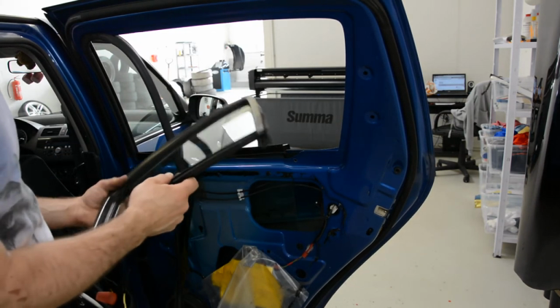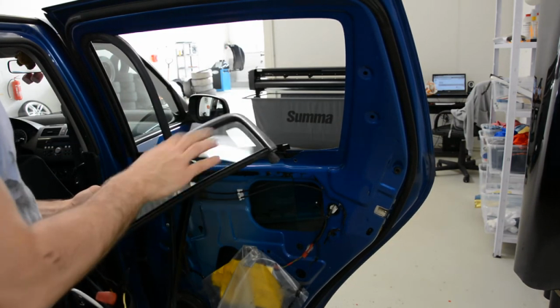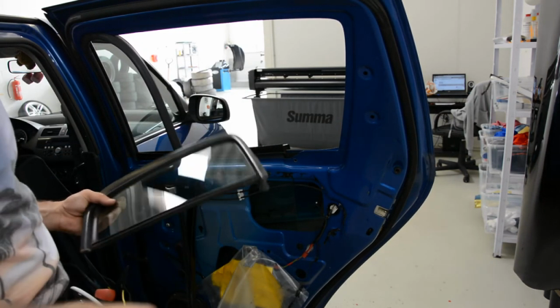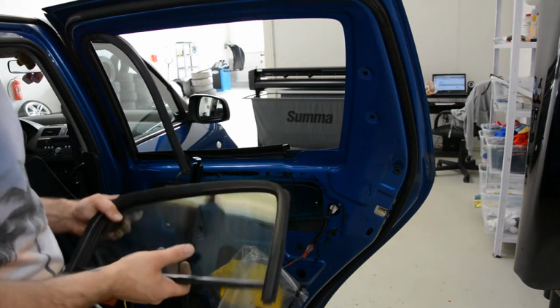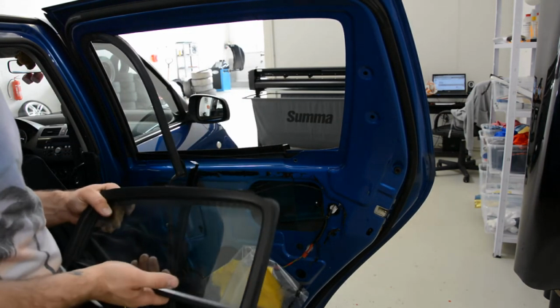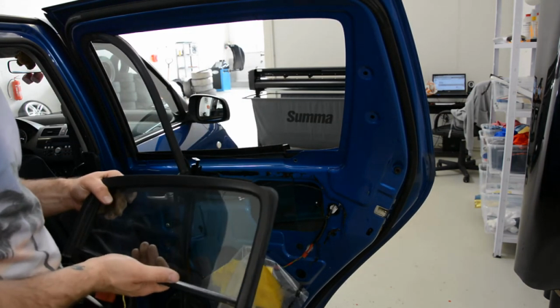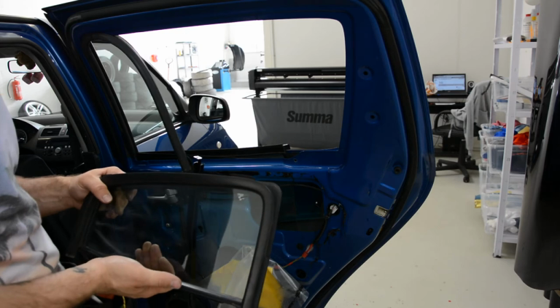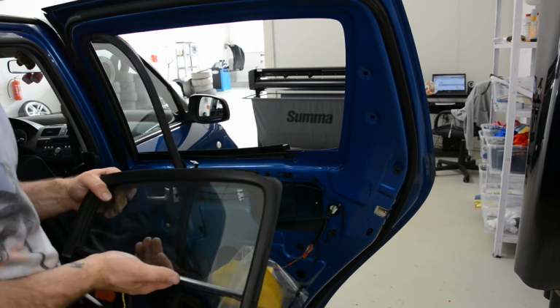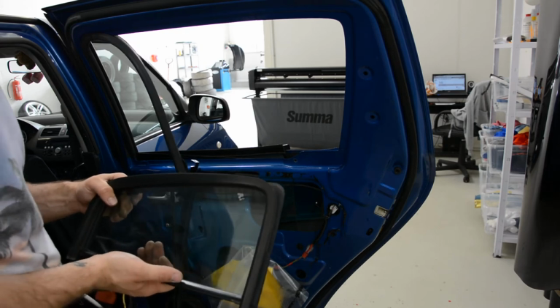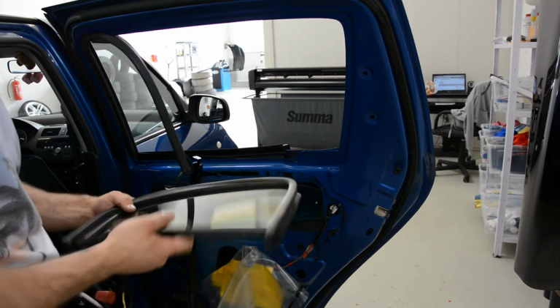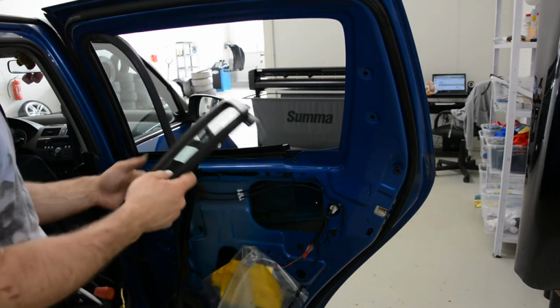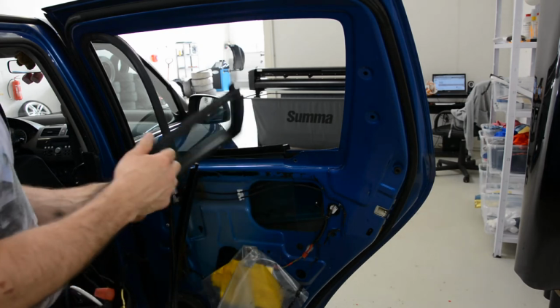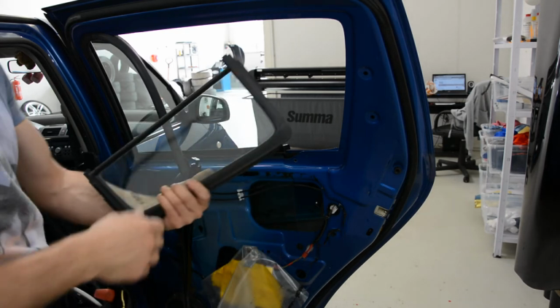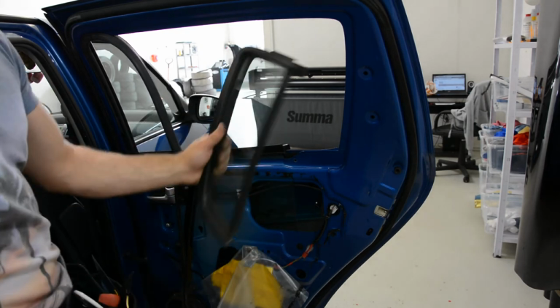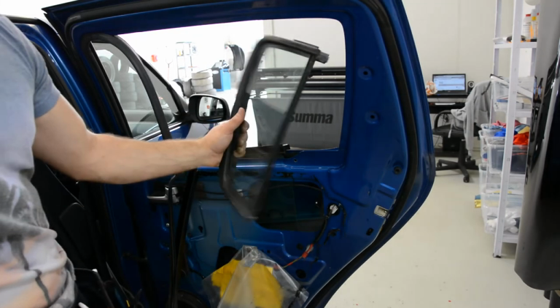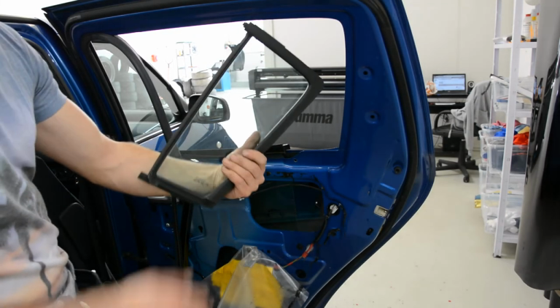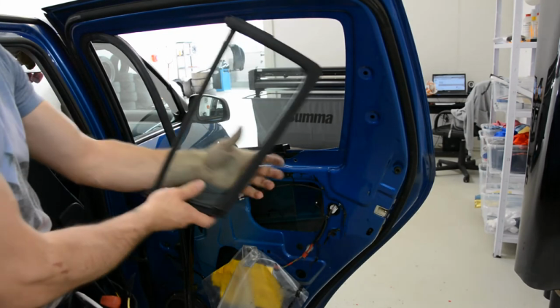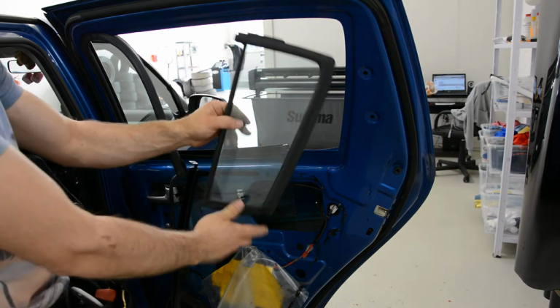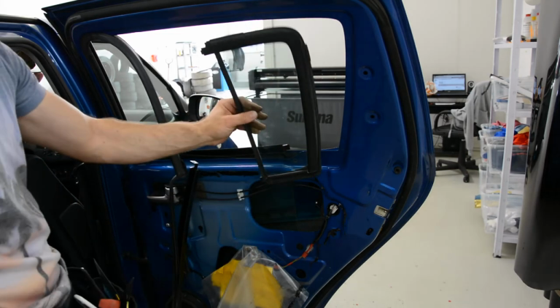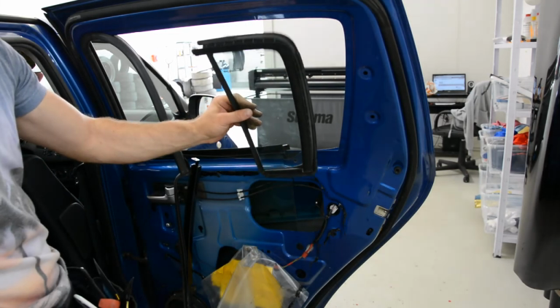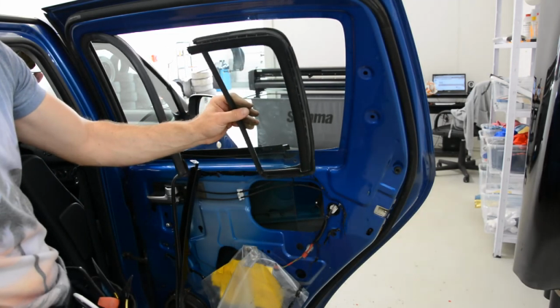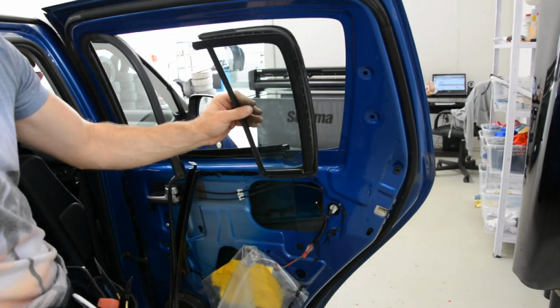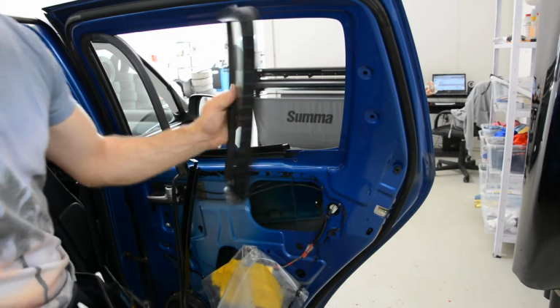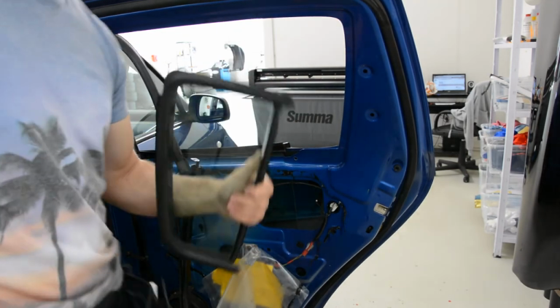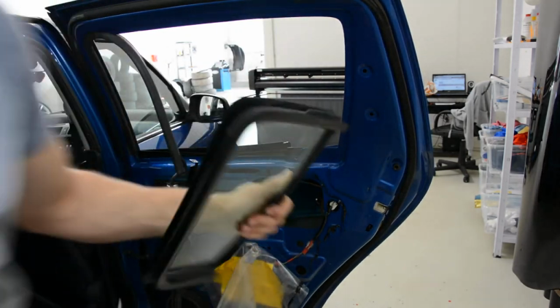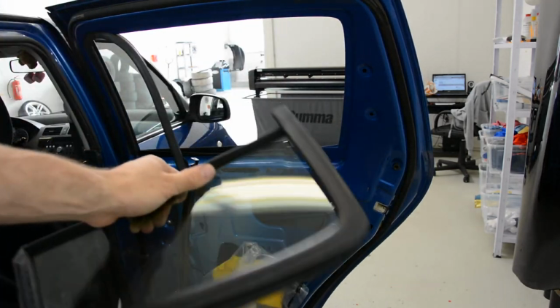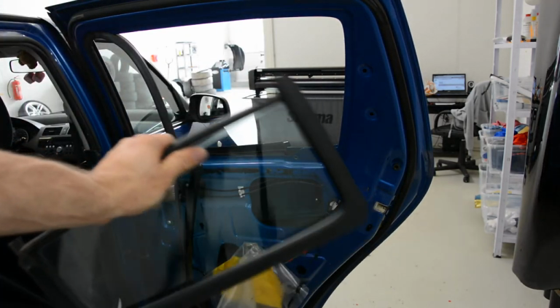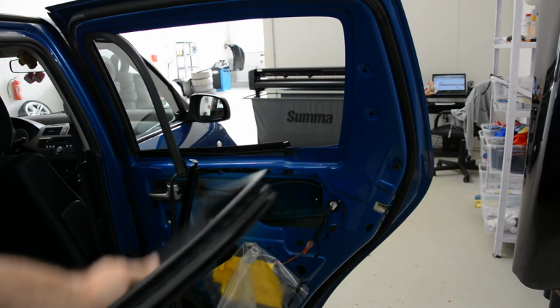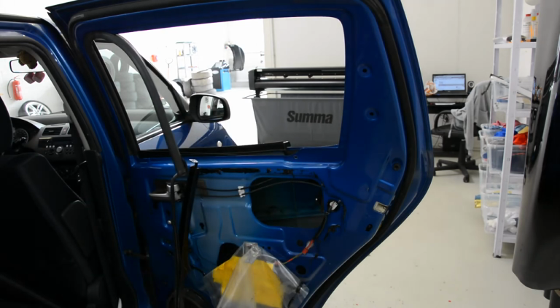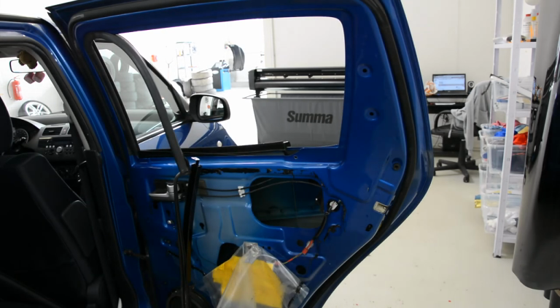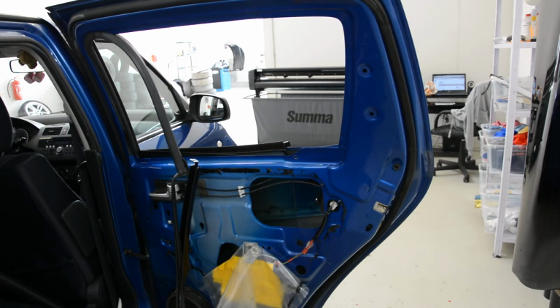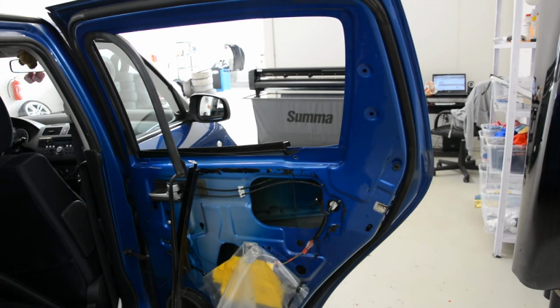I make the same thing to Volkswagen Golf 4, MK4. And this is it — how you remove the glass from a Suzuki Swift 2005. Thank you for watching. Bye bye.